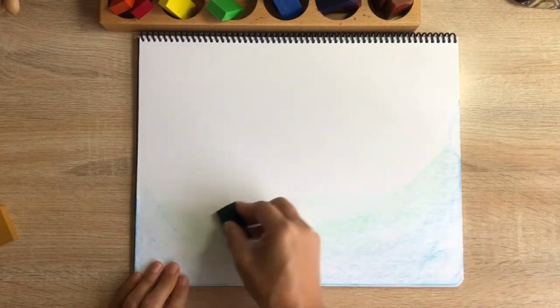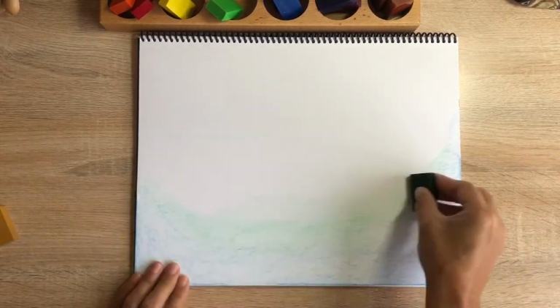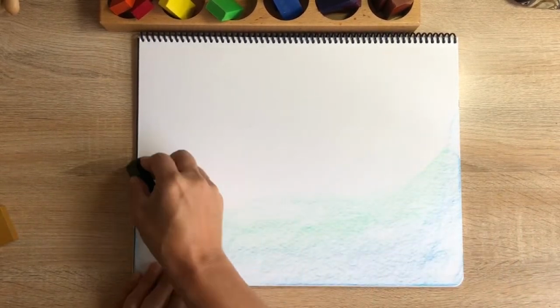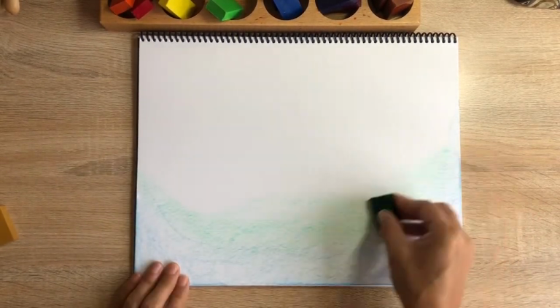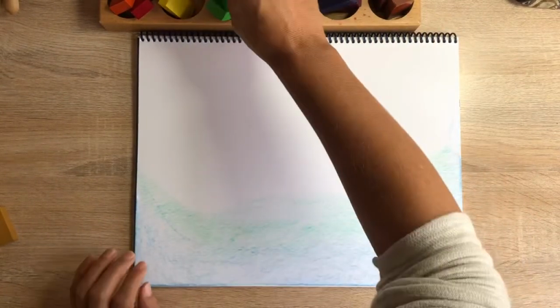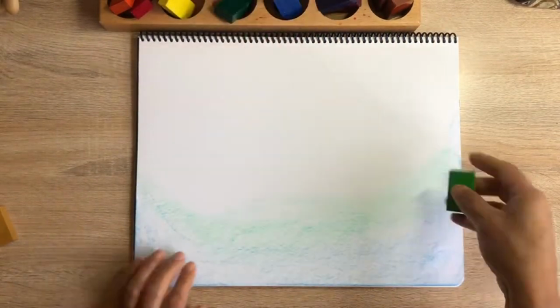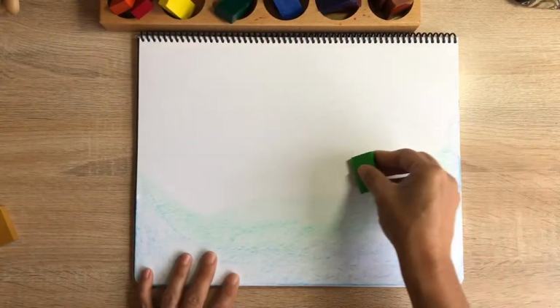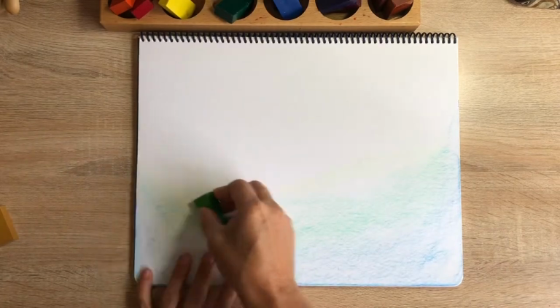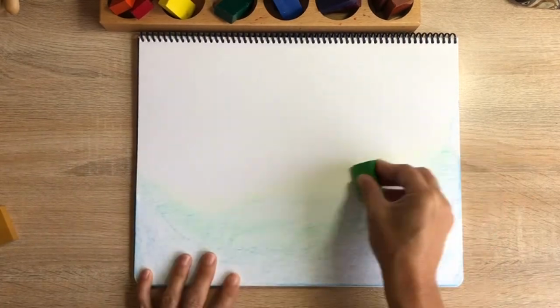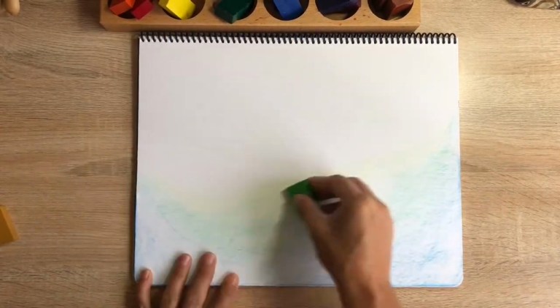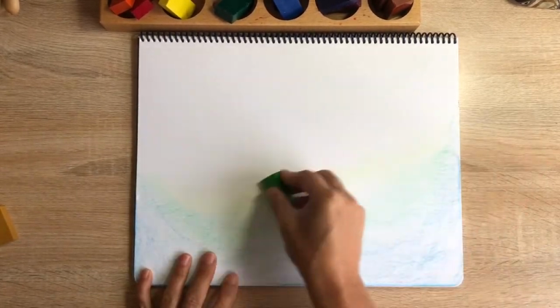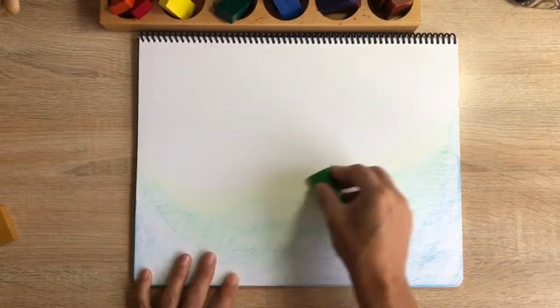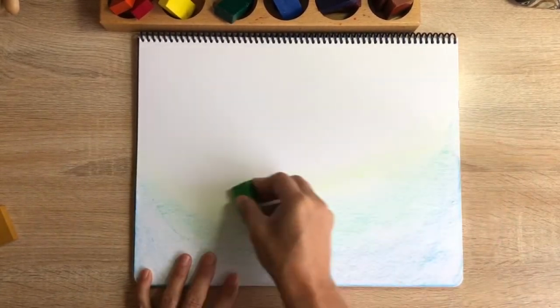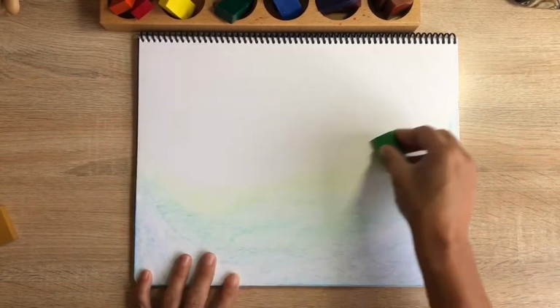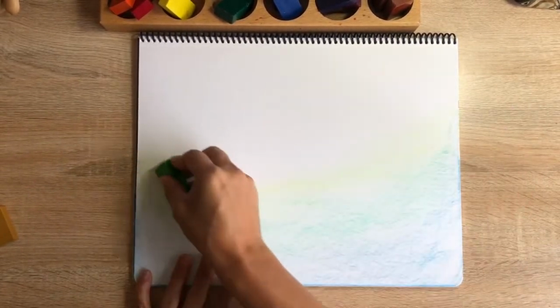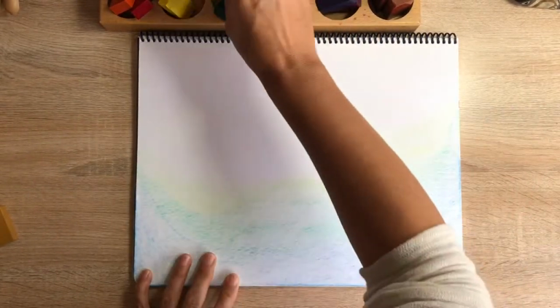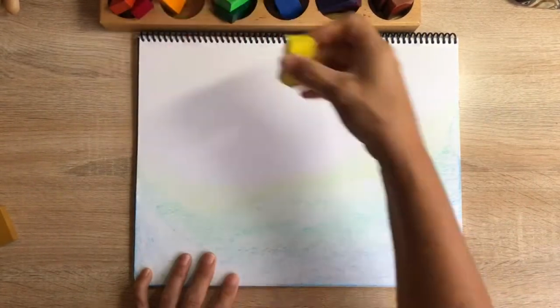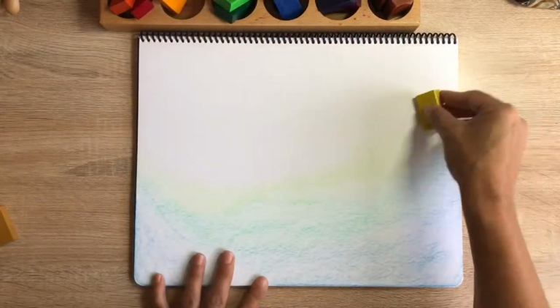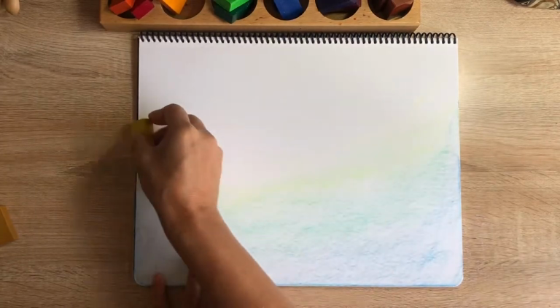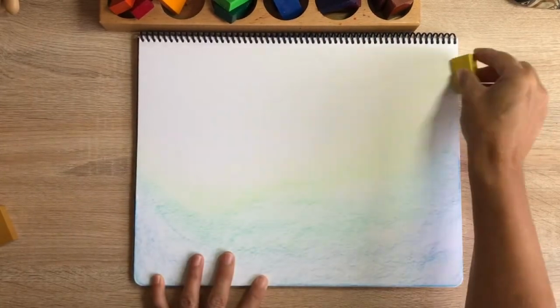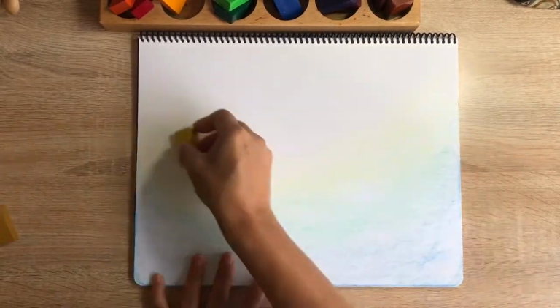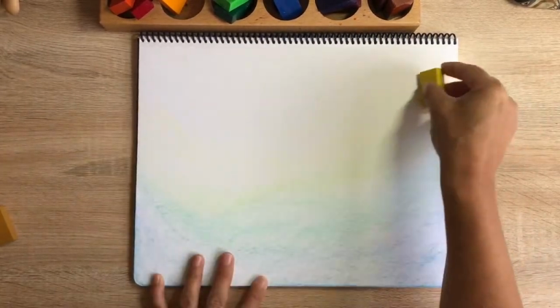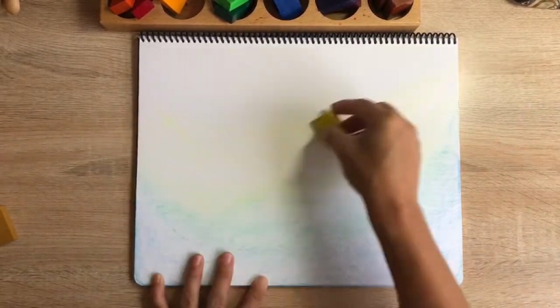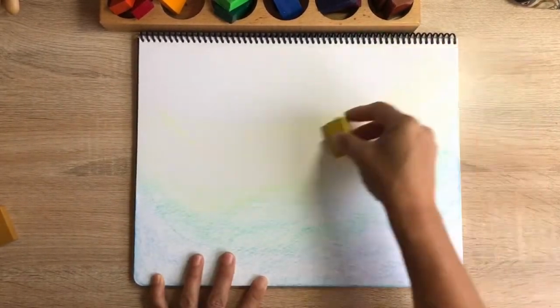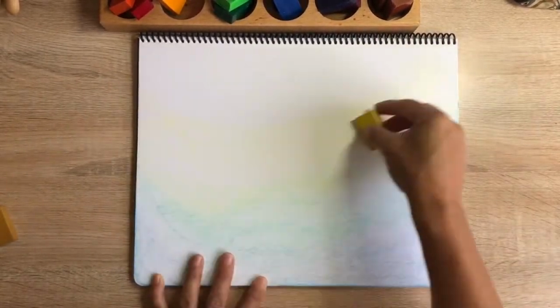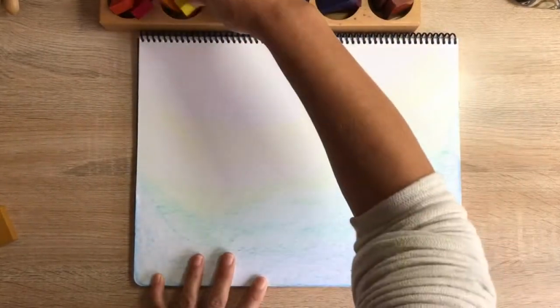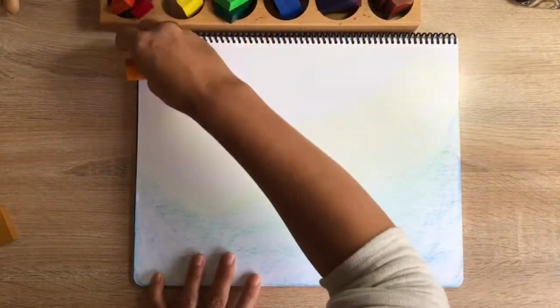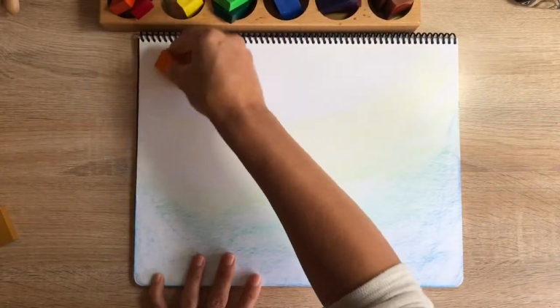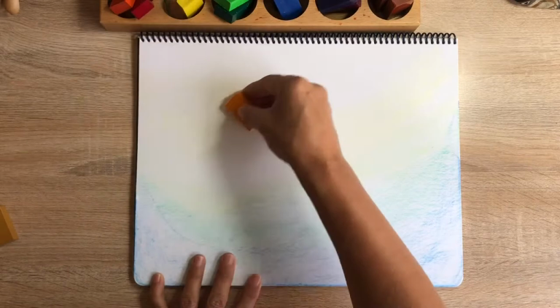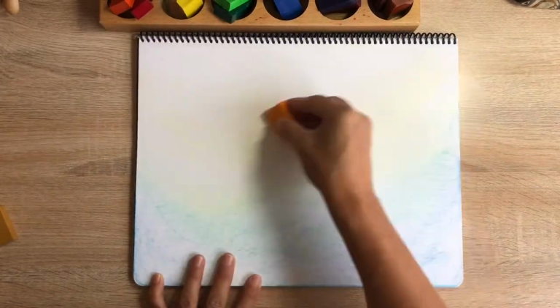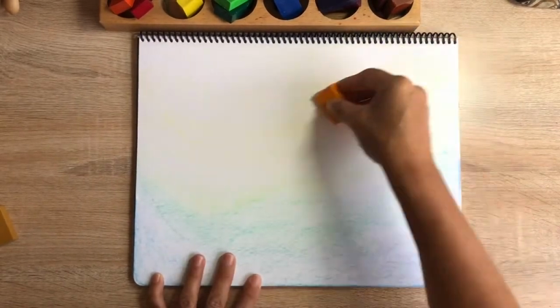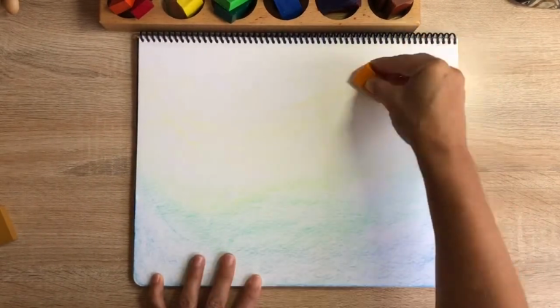I might draw something like this in front of my kindergarten class. It's not a demonstration of how they should draw, but just how an adult would draw a picture and use the crayons.